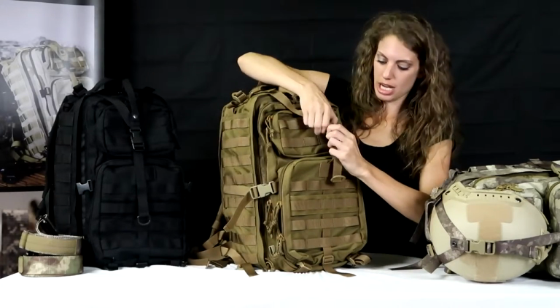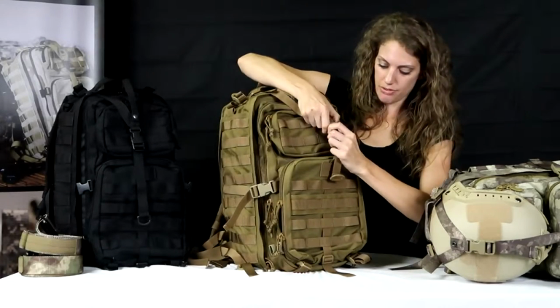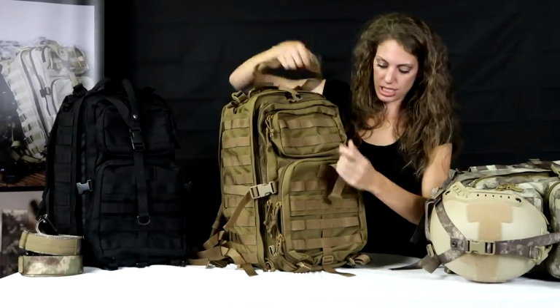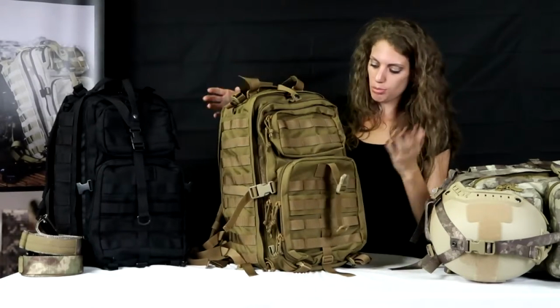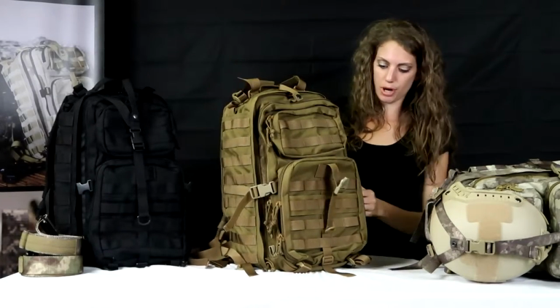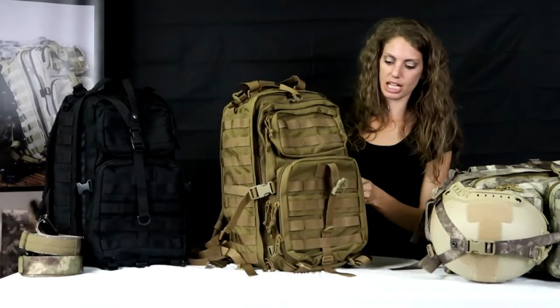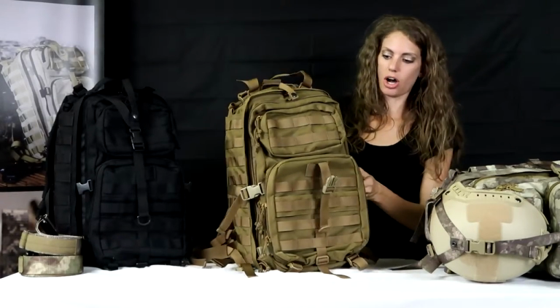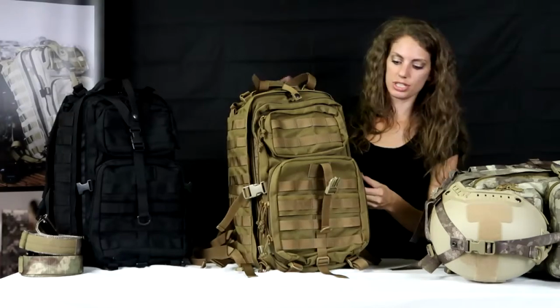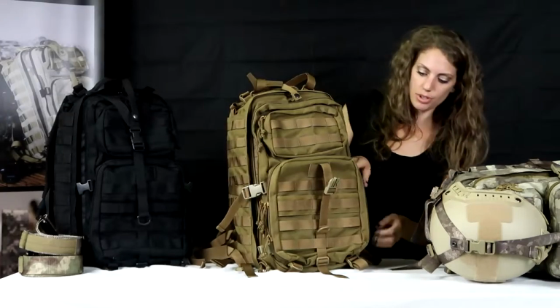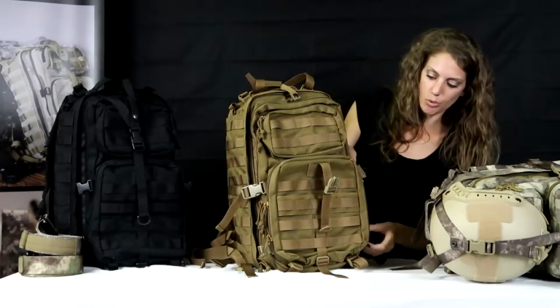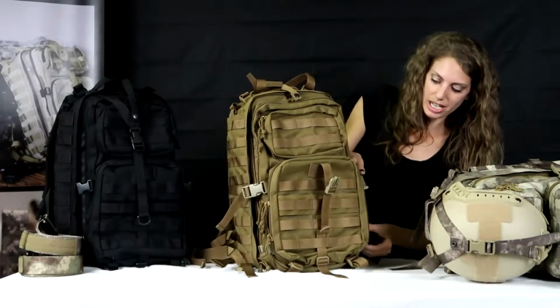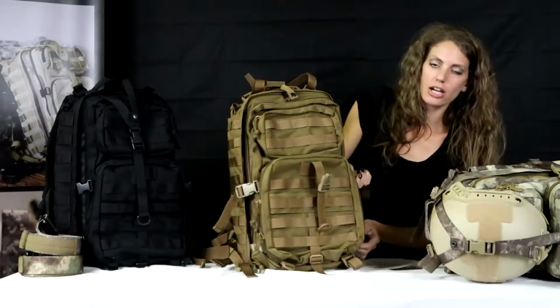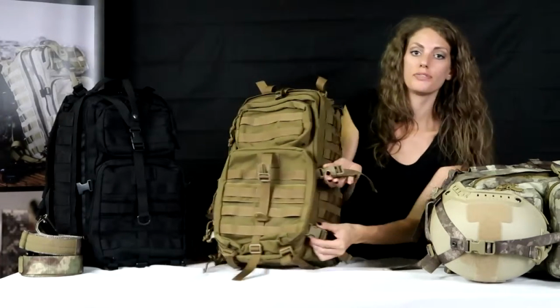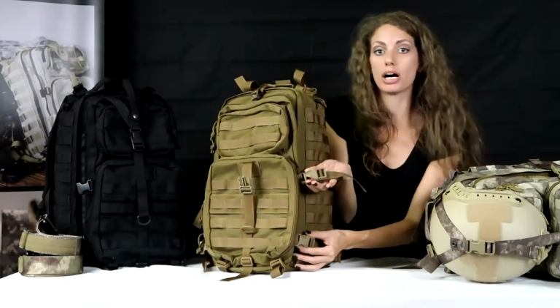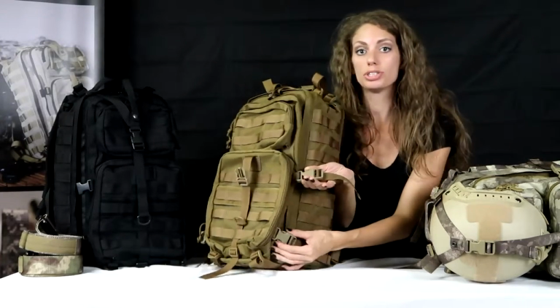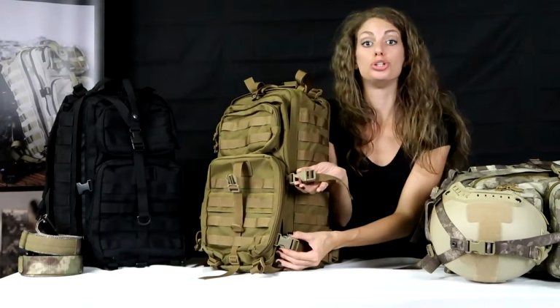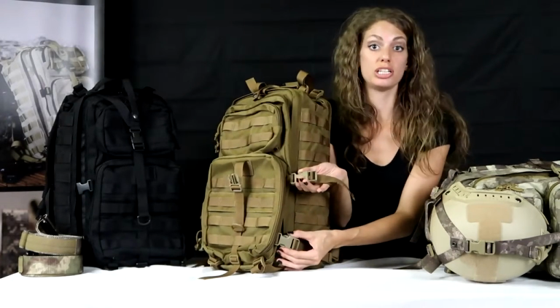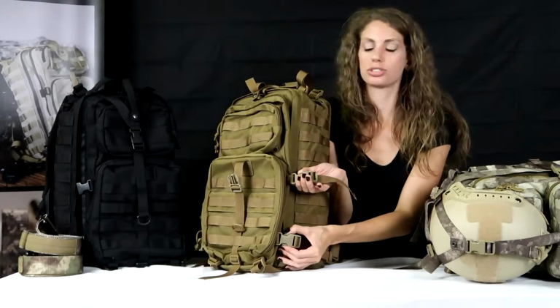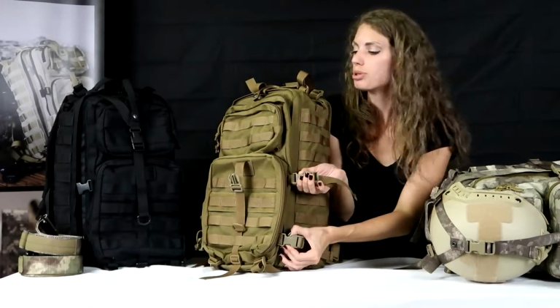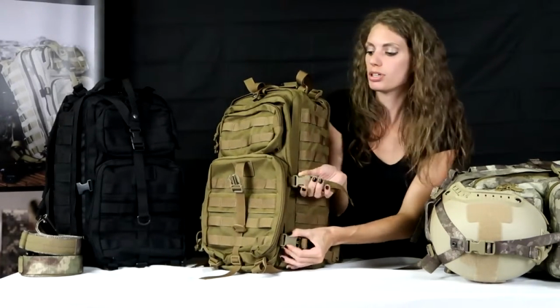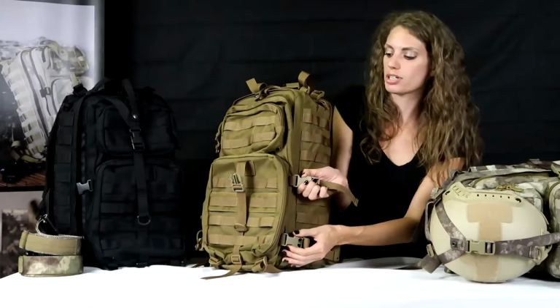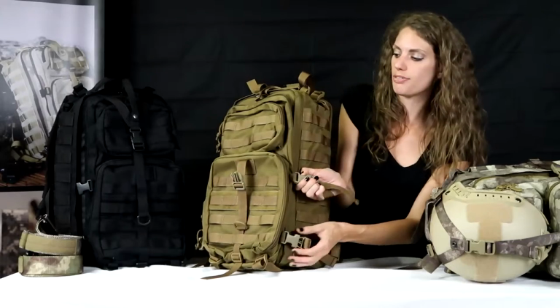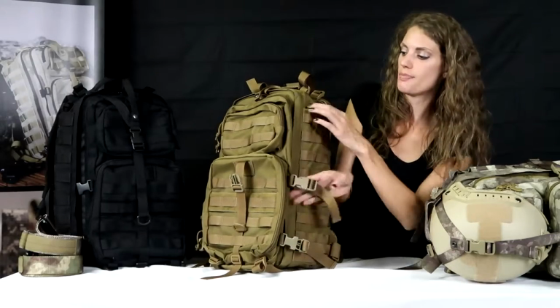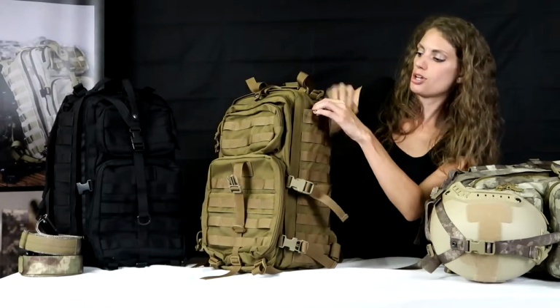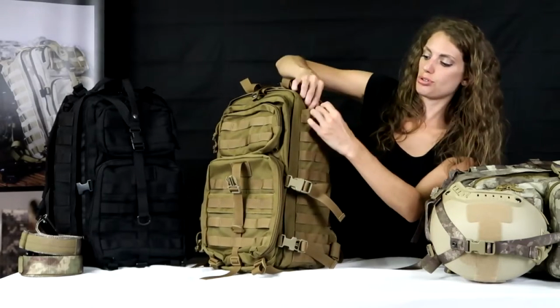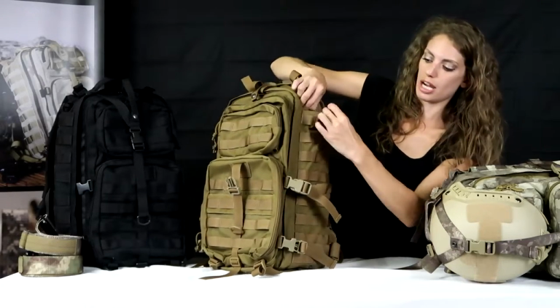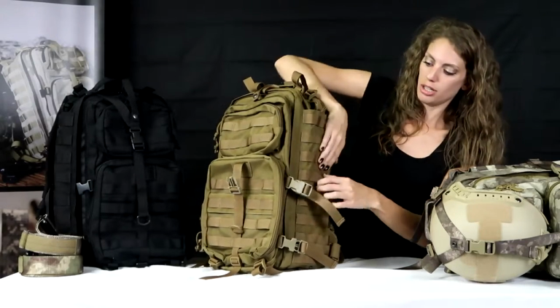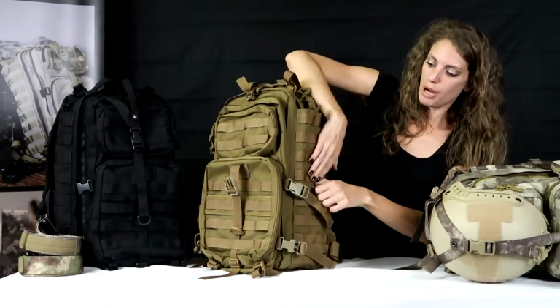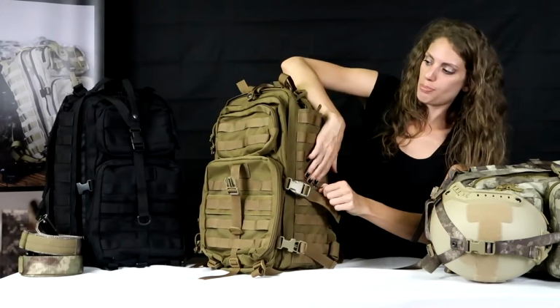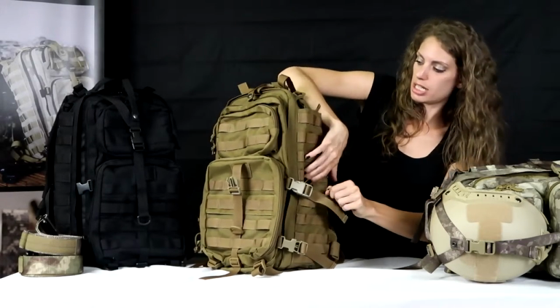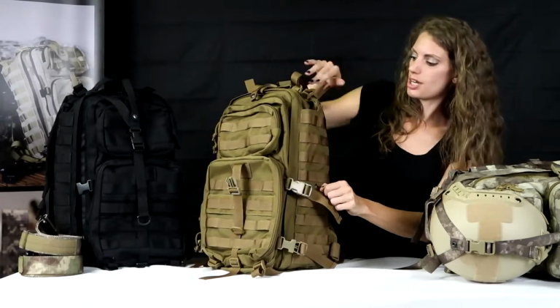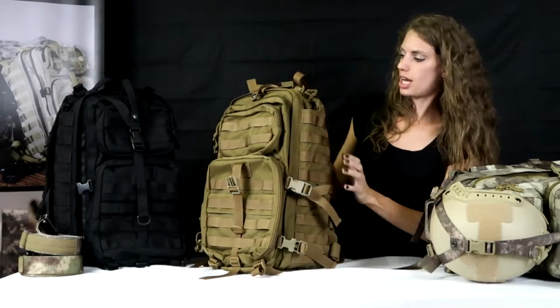We have several more compartments. All of the zippers are YKK and all of the buckles are UTX, so really, really good quality stuff here. There are also two side pouch pockets on either side.